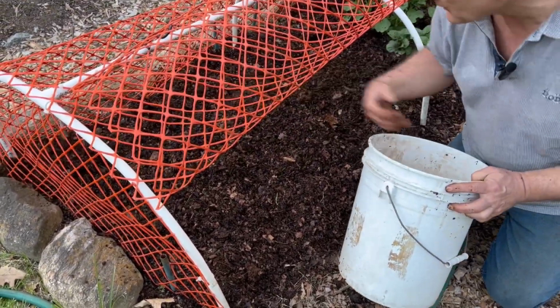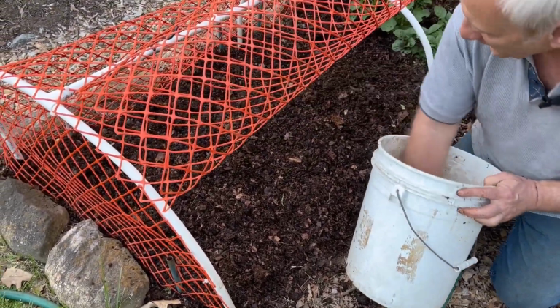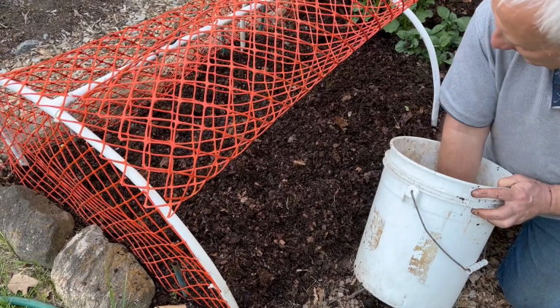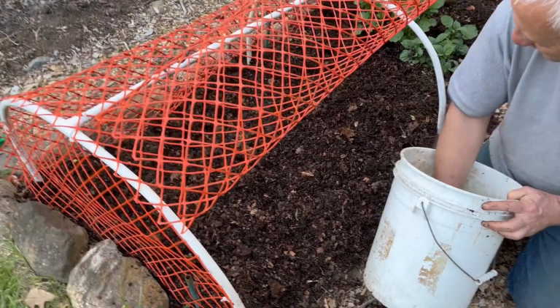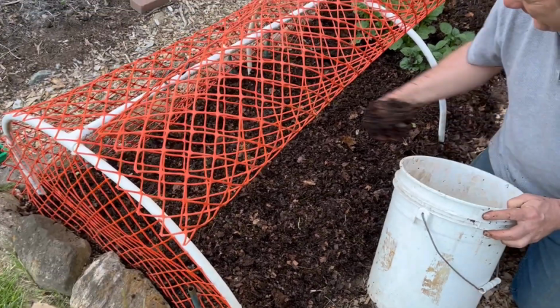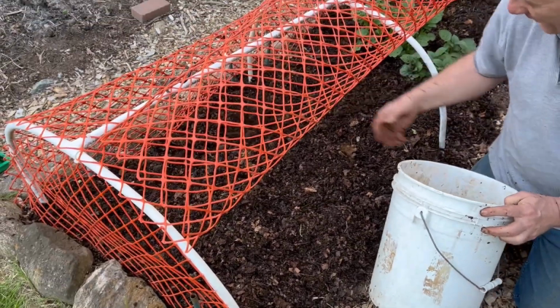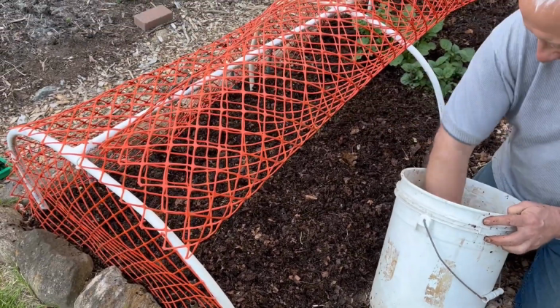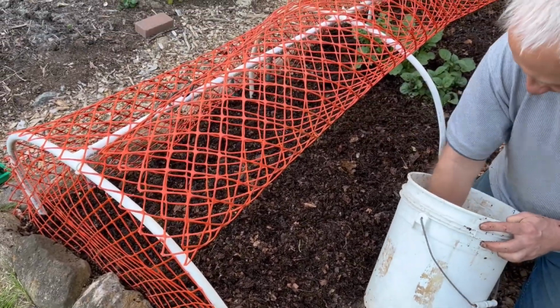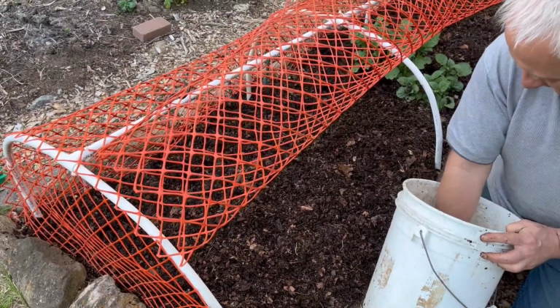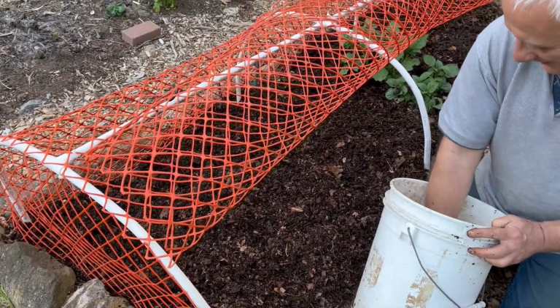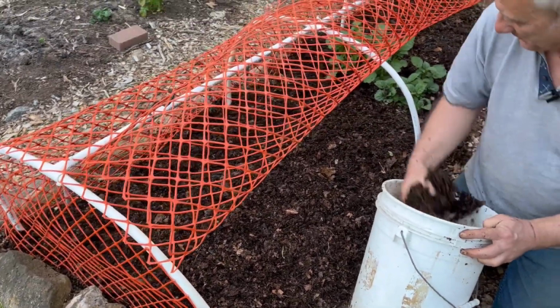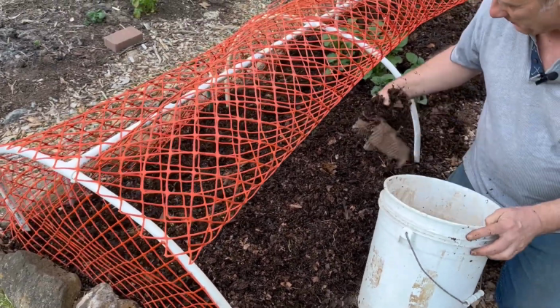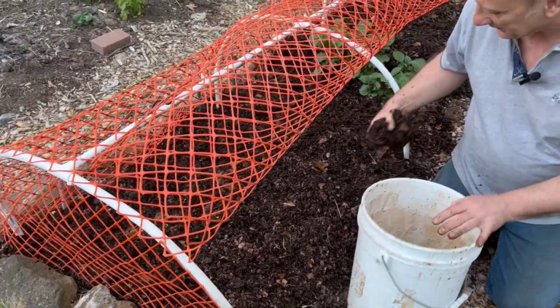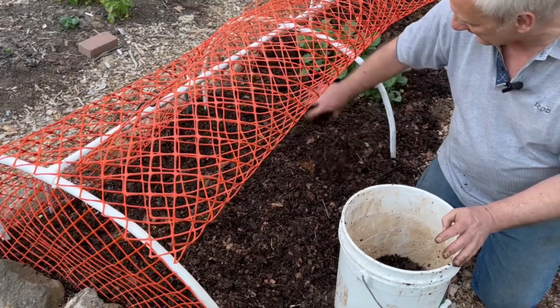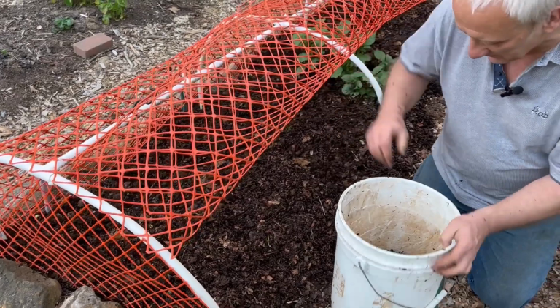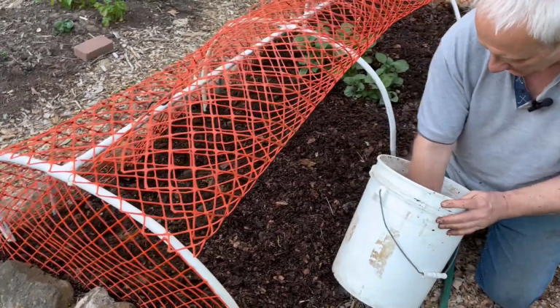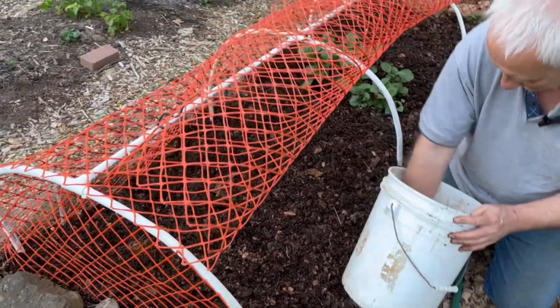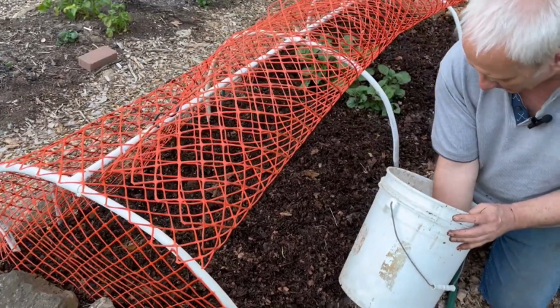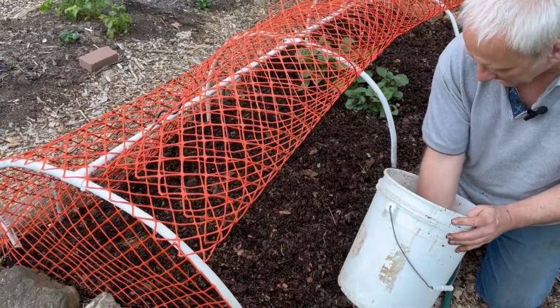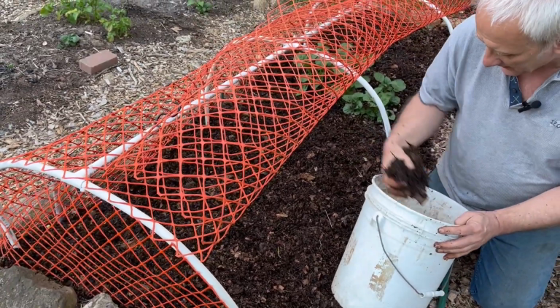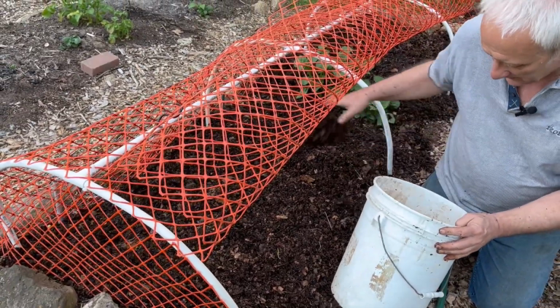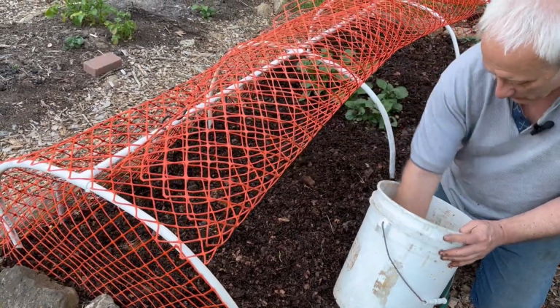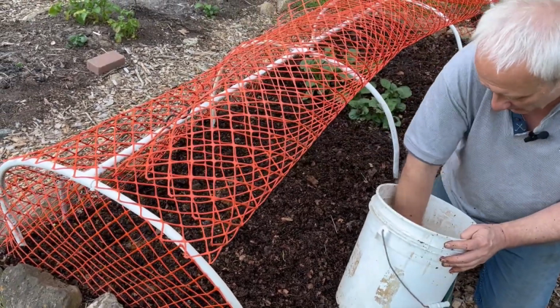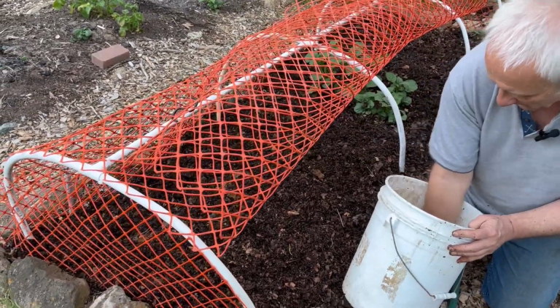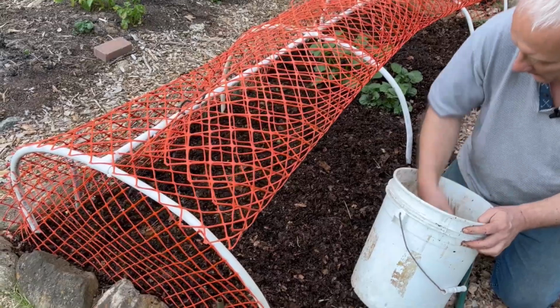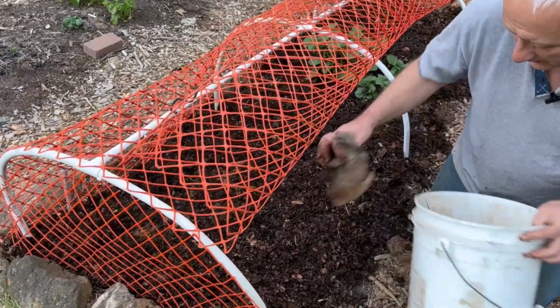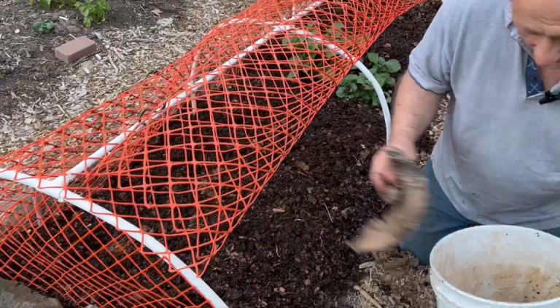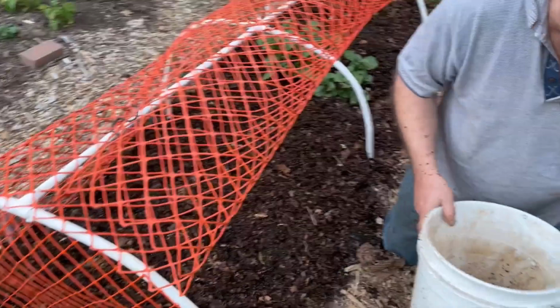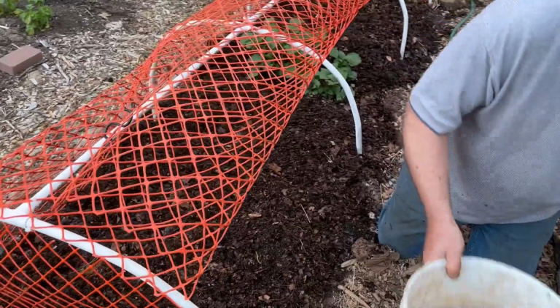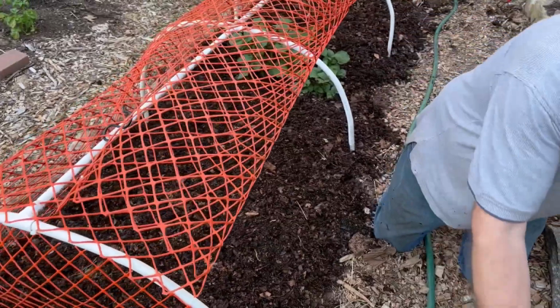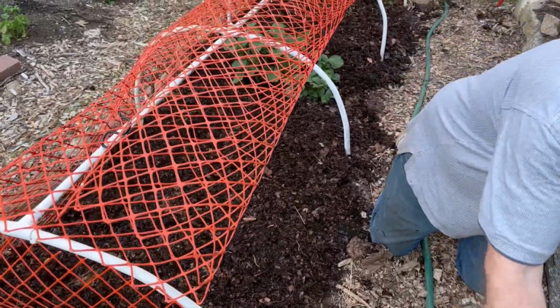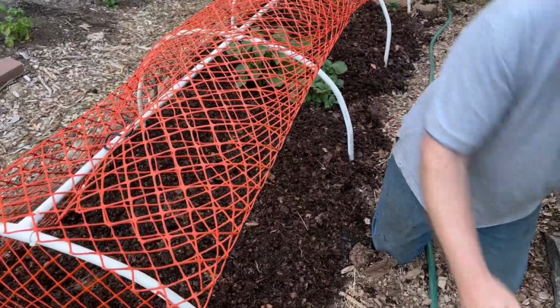Everything looks so good when you are watching how these people are planting their carrots, and it just looks like it's a great idea. And then you can't really remember all of the details on how to make that happen.